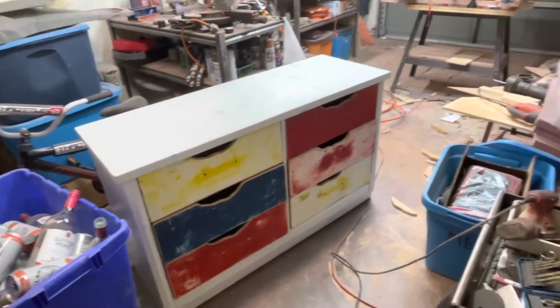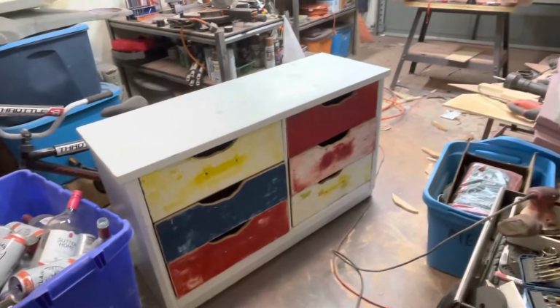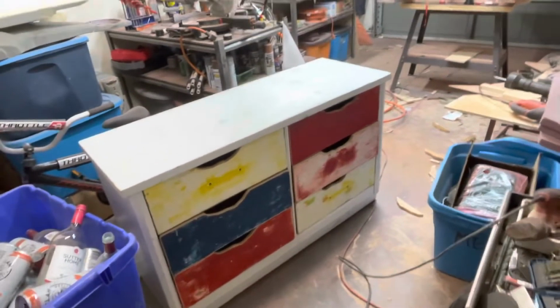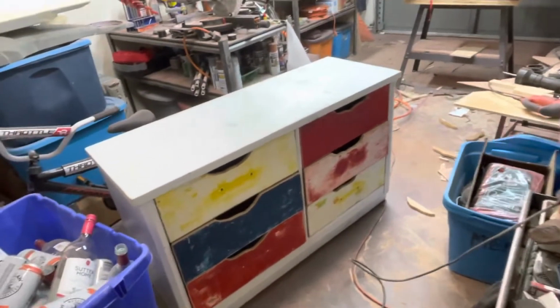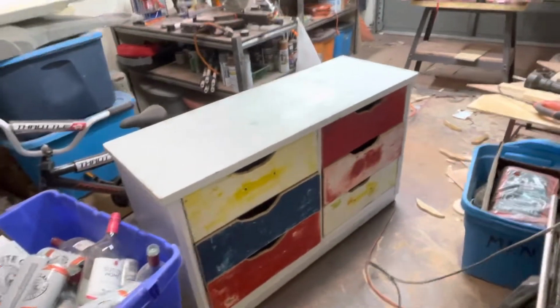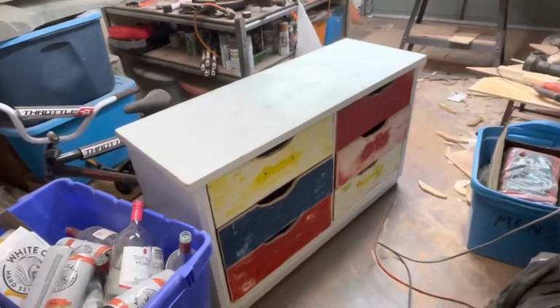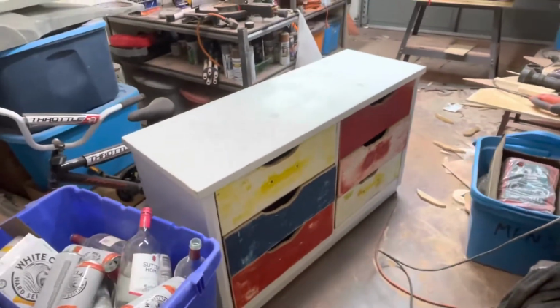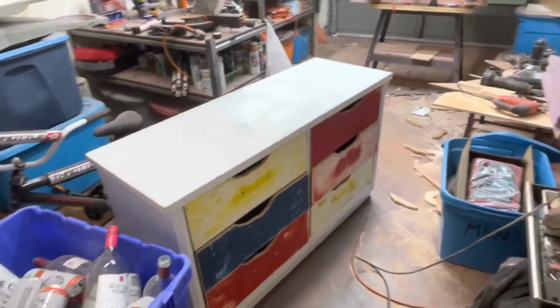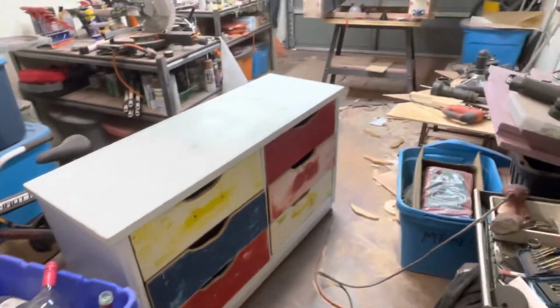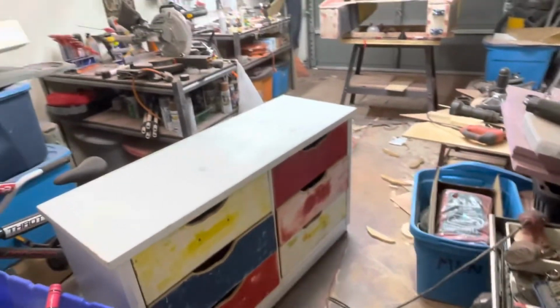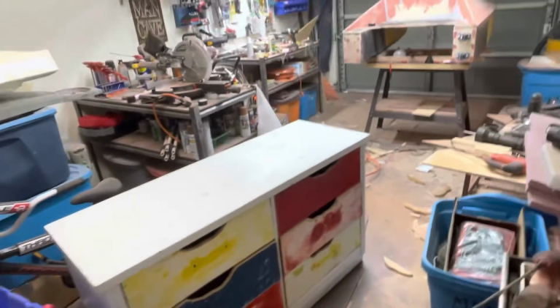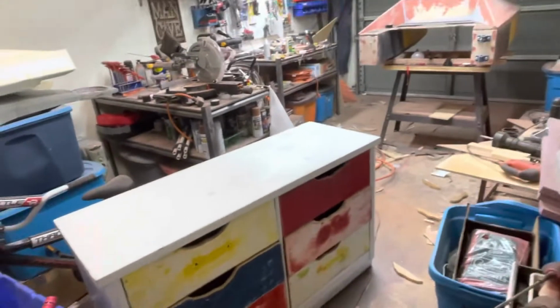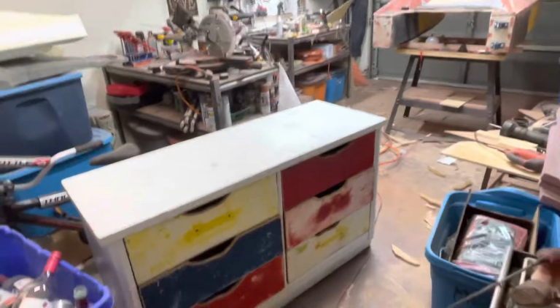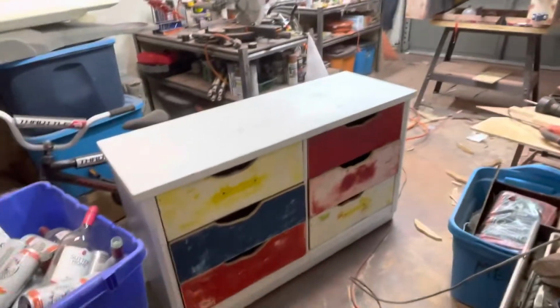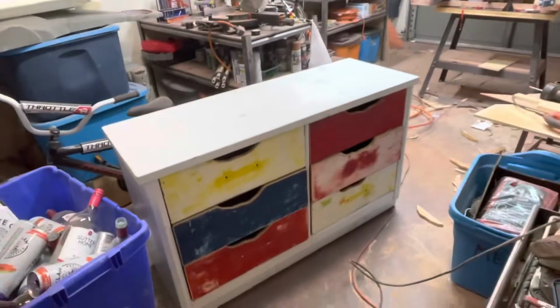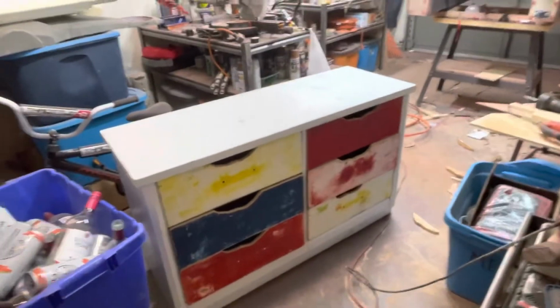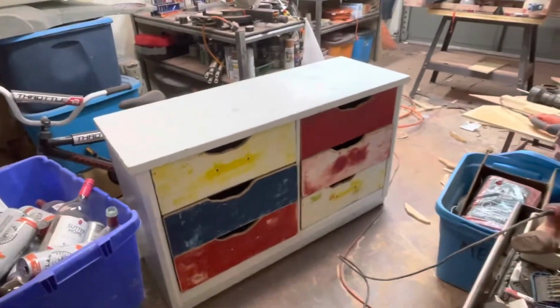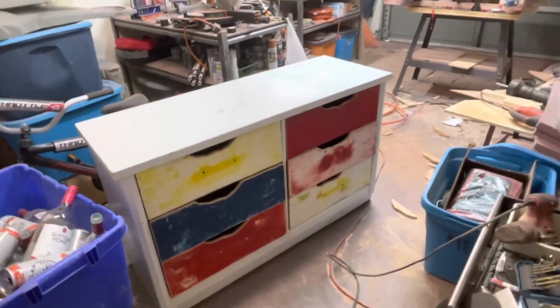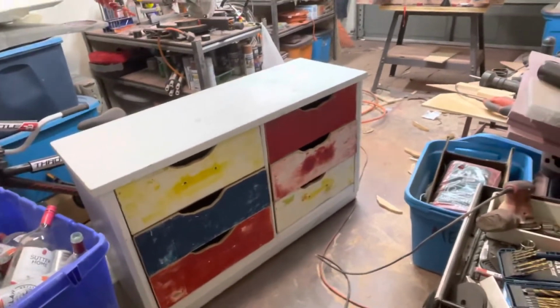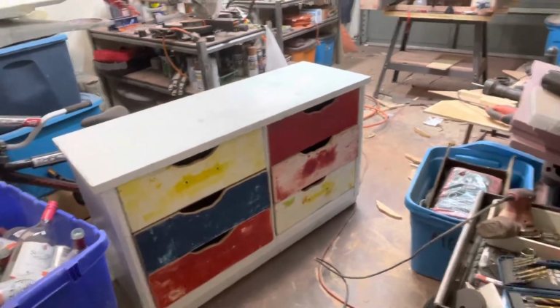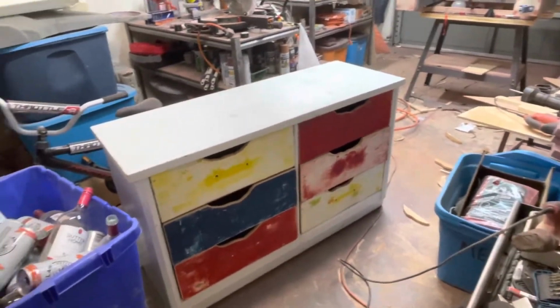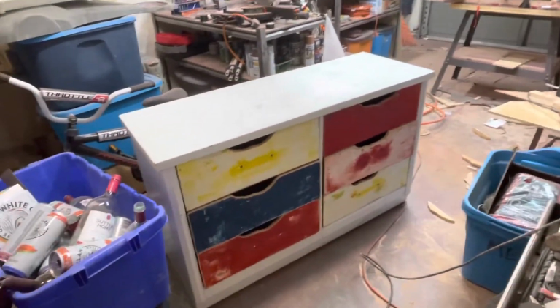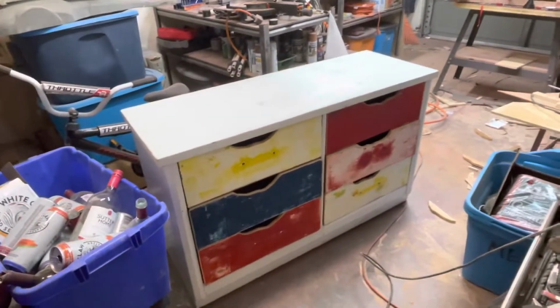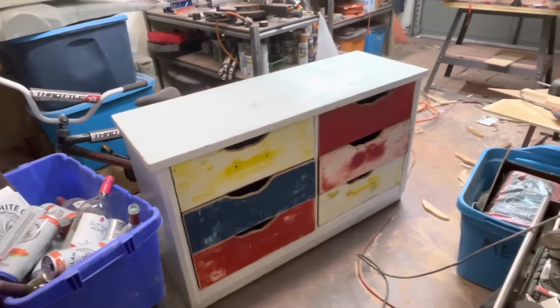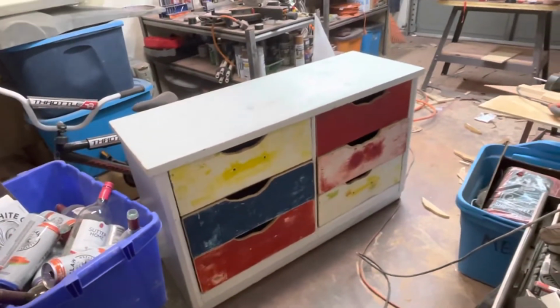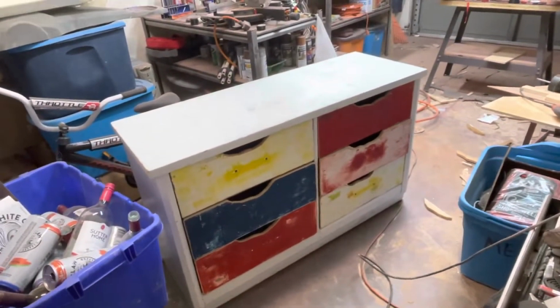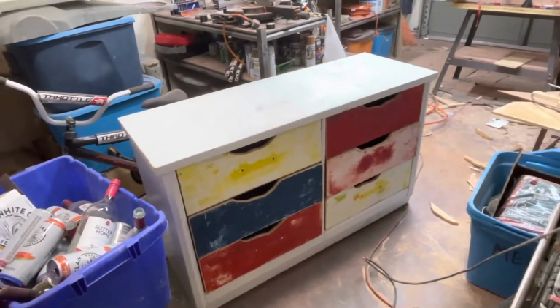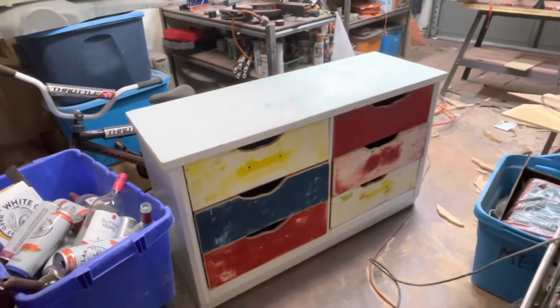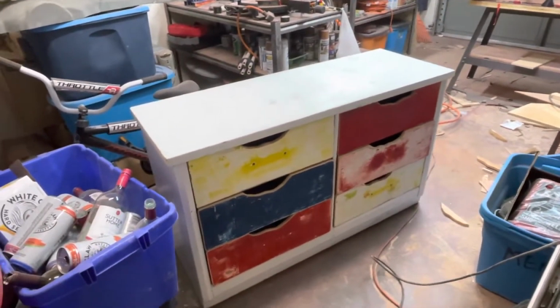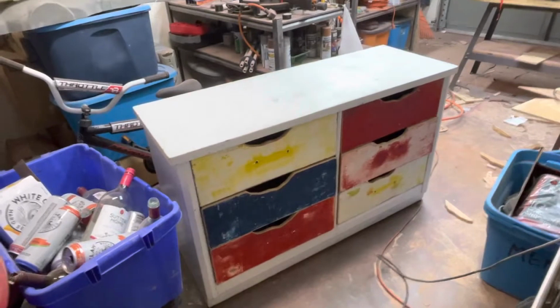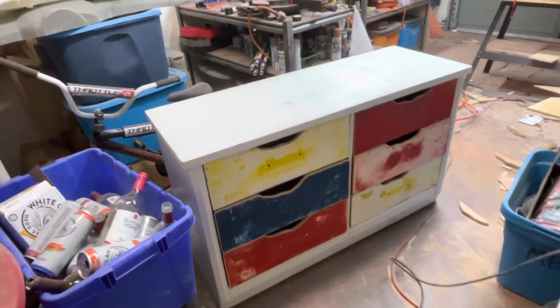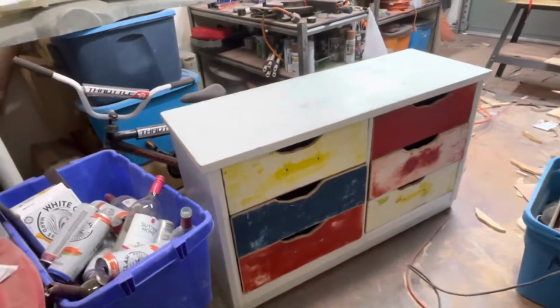Somebody was throwing away this dresser. I decided I'm gonna experiment with it. I've never really dabbled in furniture, so I'm going to try.